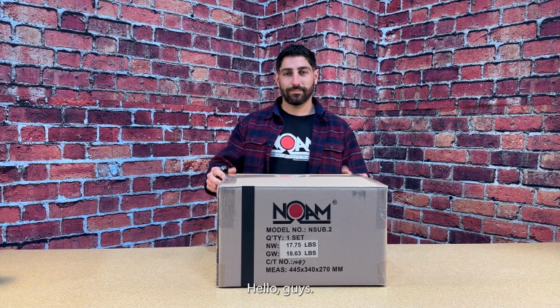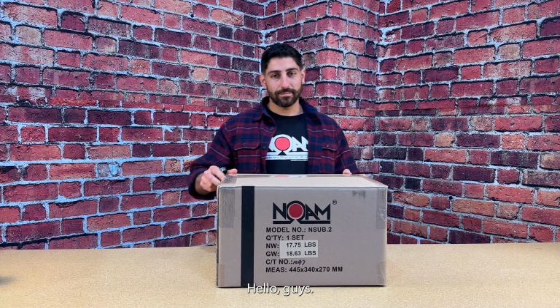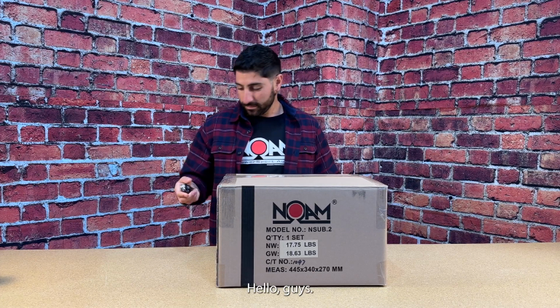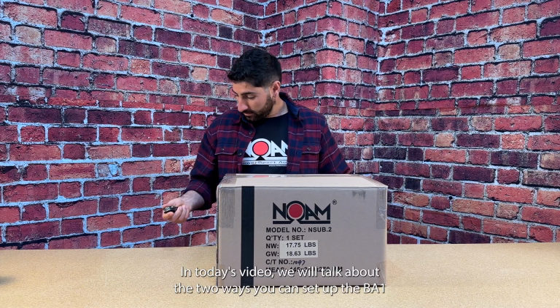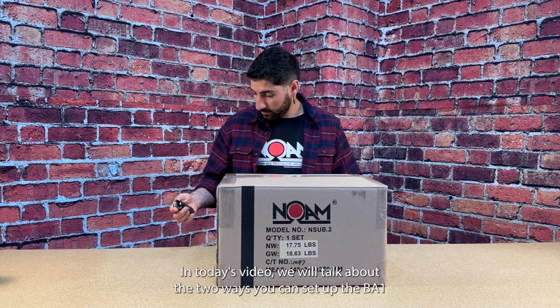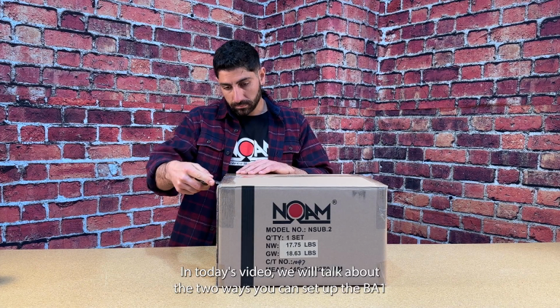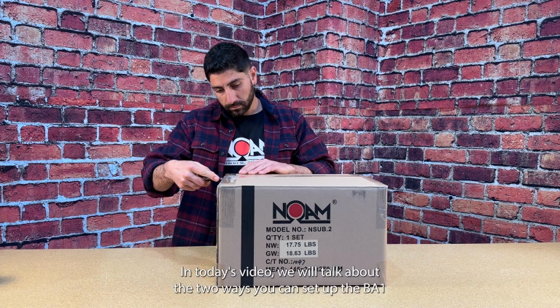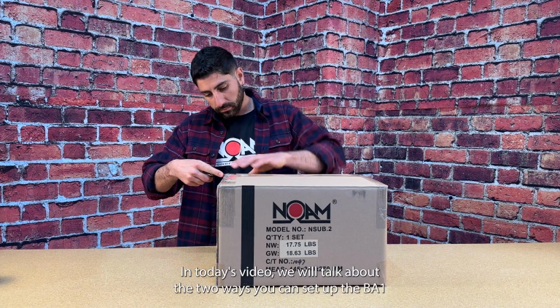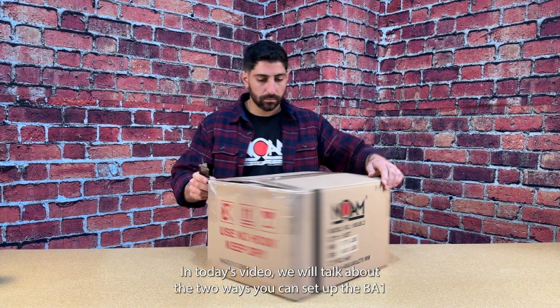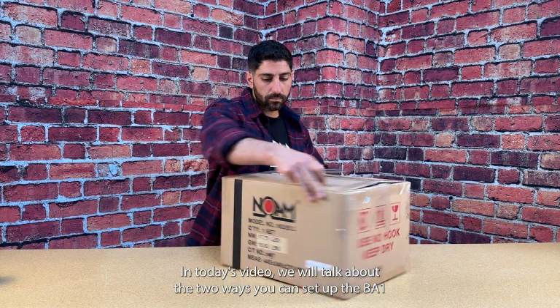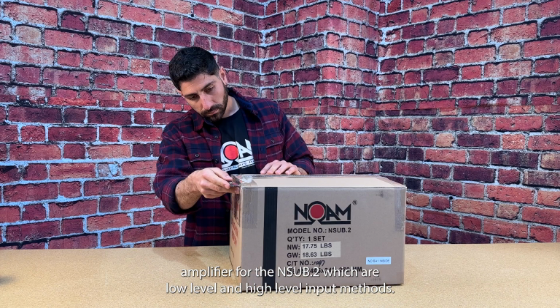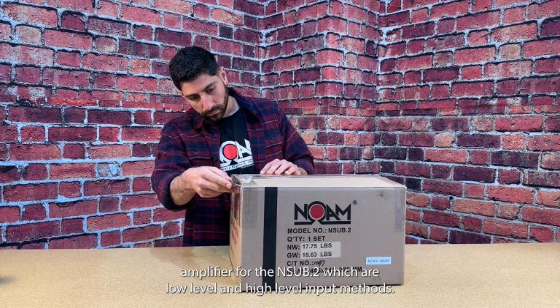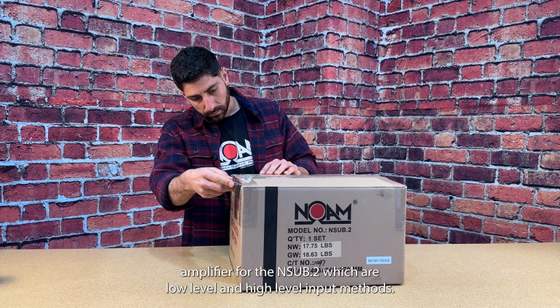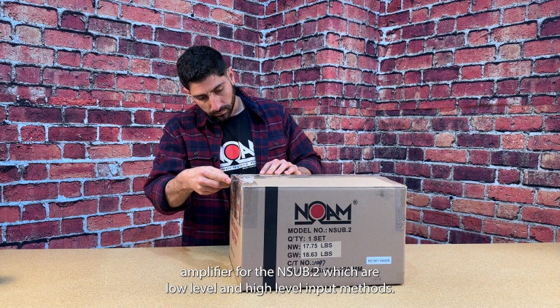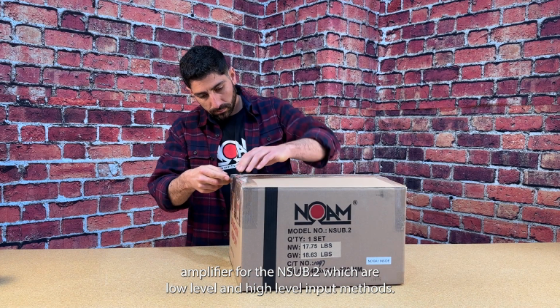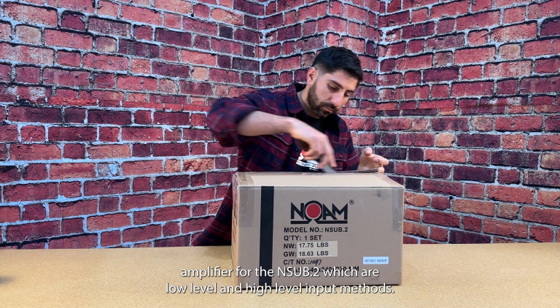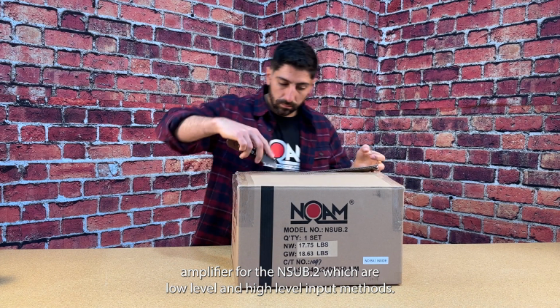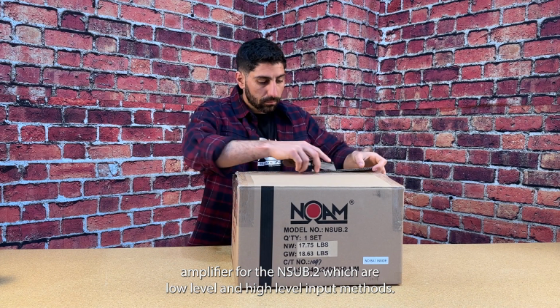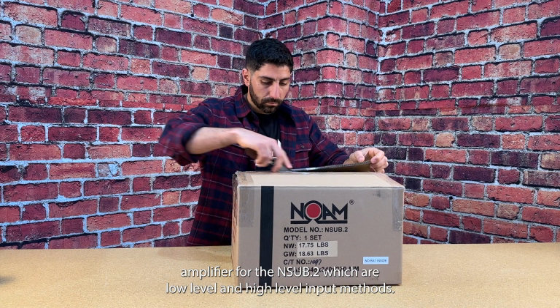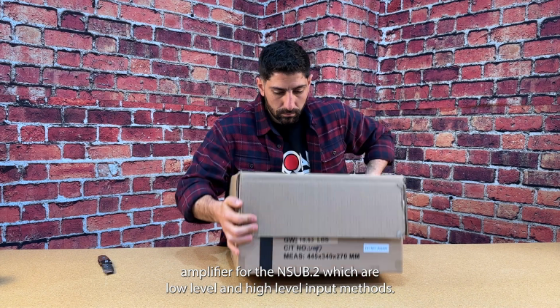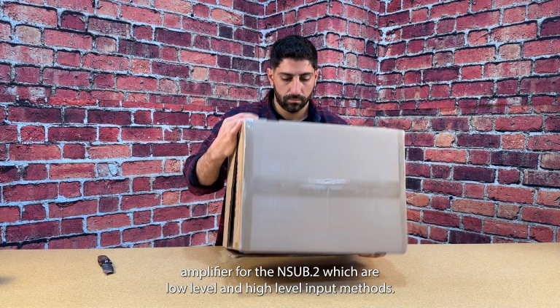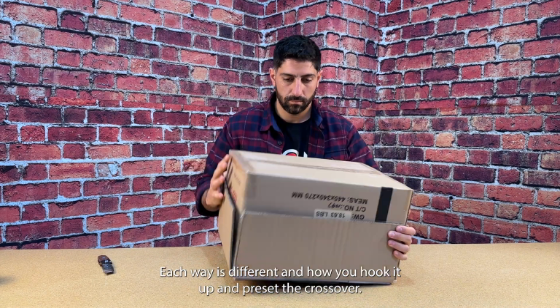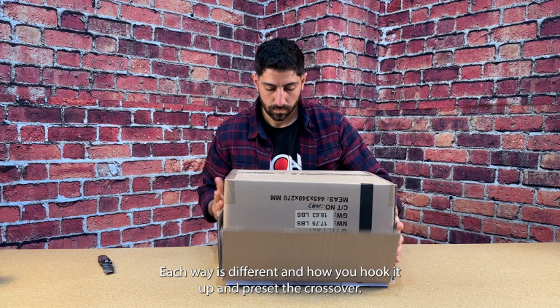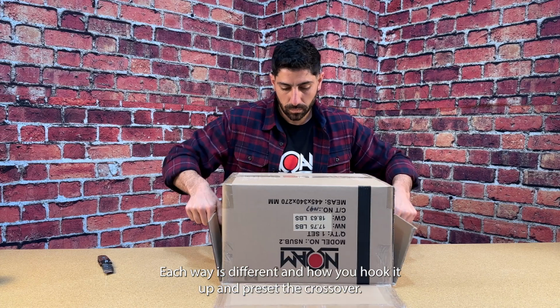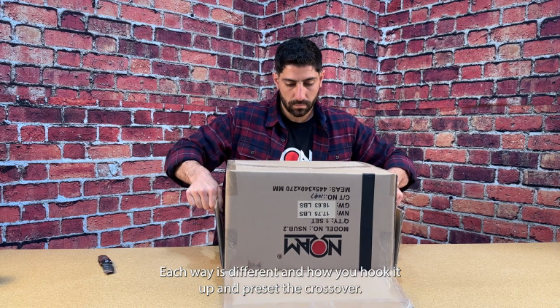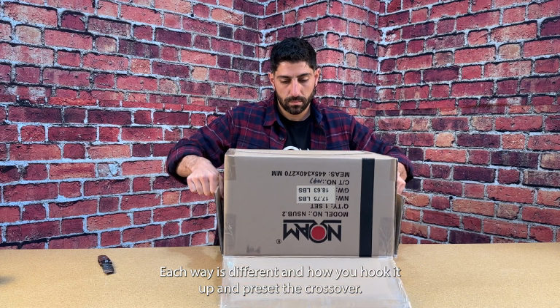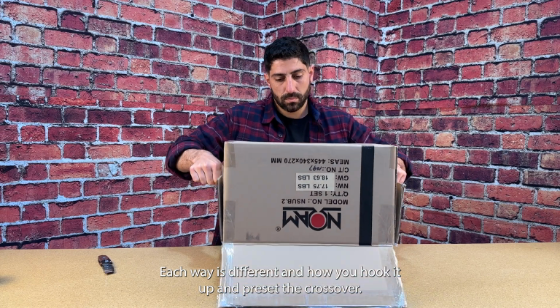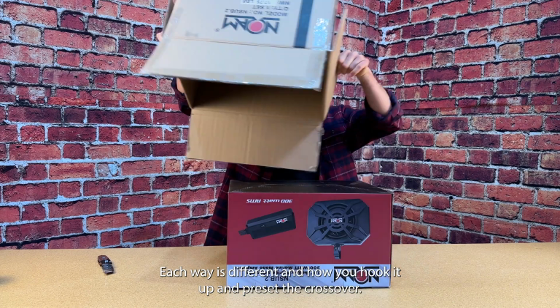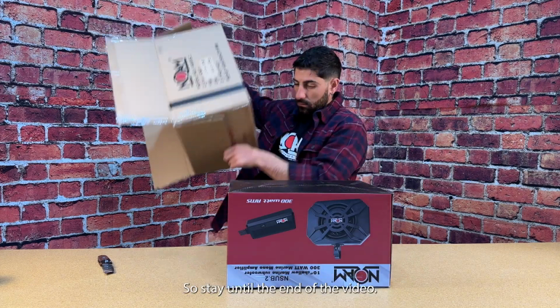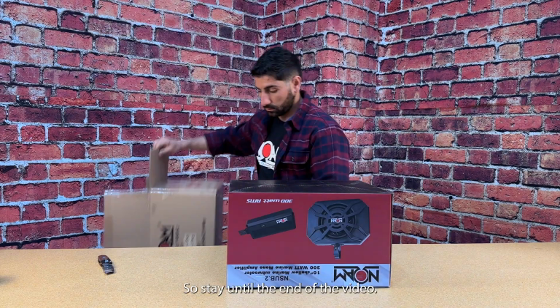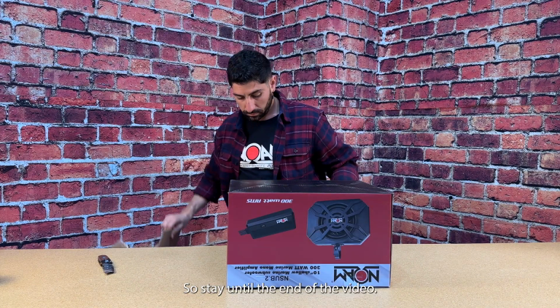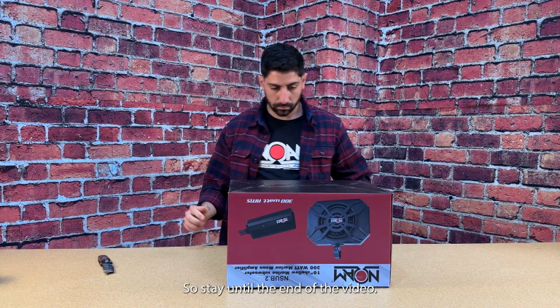Hello guys! In today's video we will talk about the two ways you can set up the BA-1 amplifier for the N-sub-2, which are low-level and high-level input methods. Each way is different in how you hook it up and preset the crossover, so stay until the end of the video.